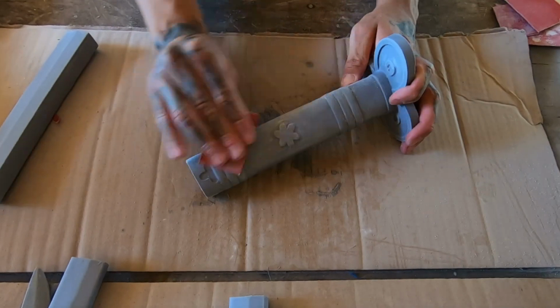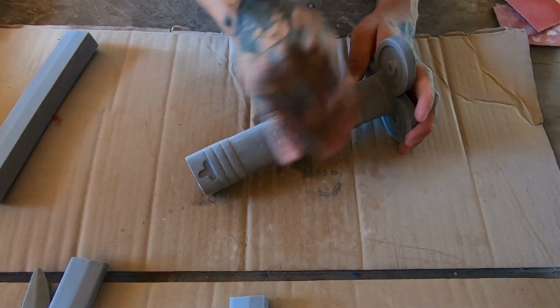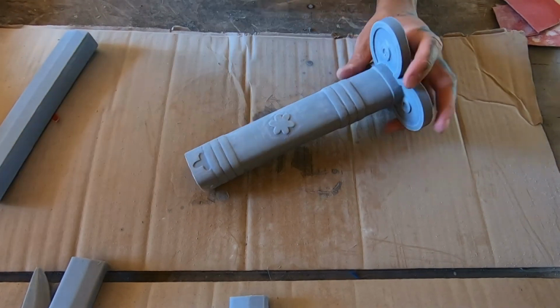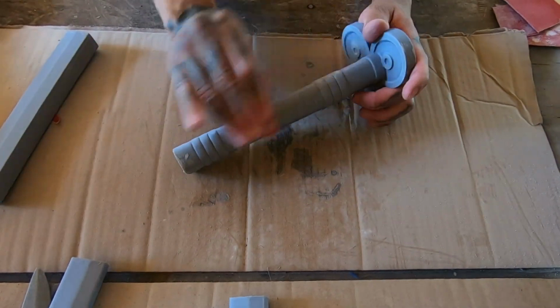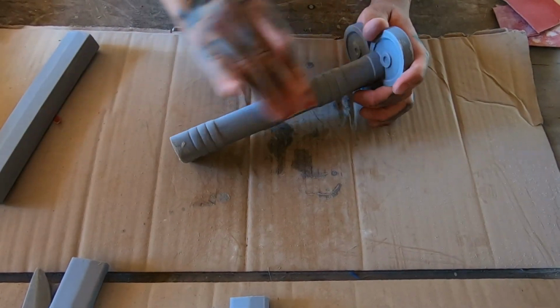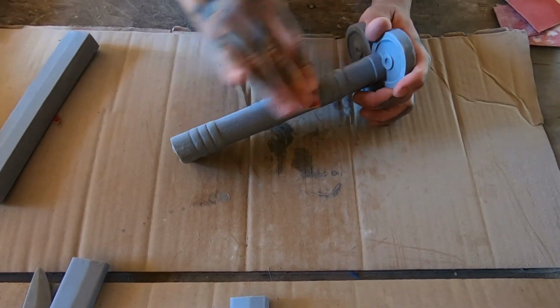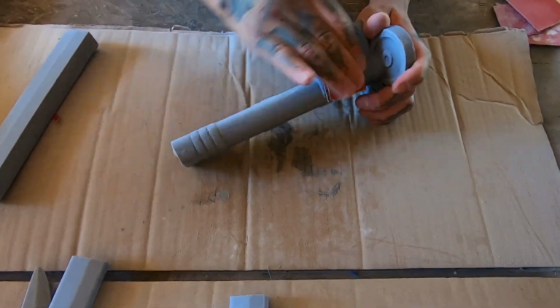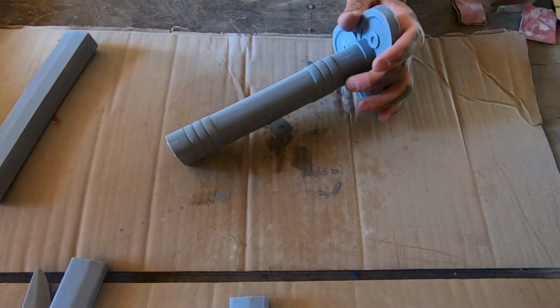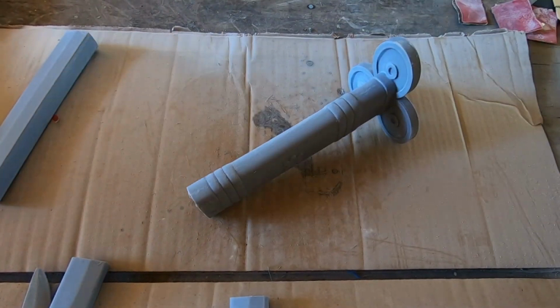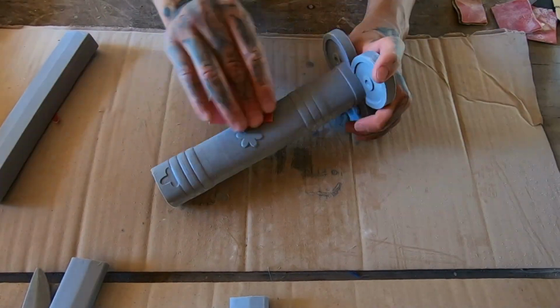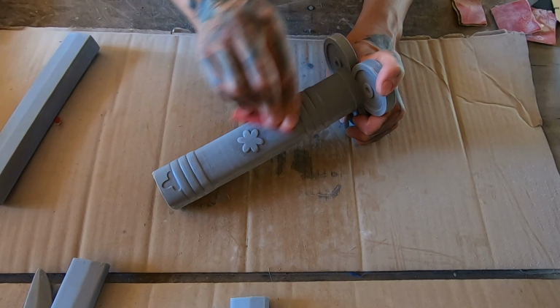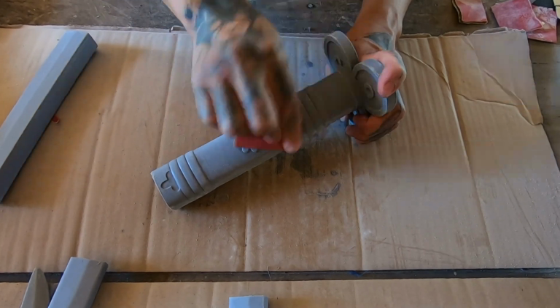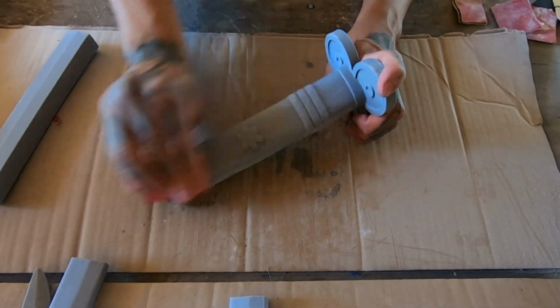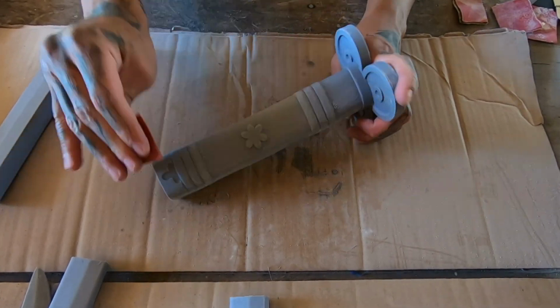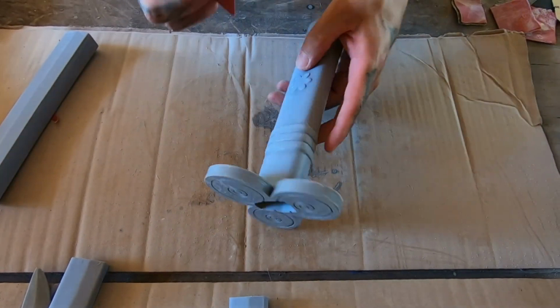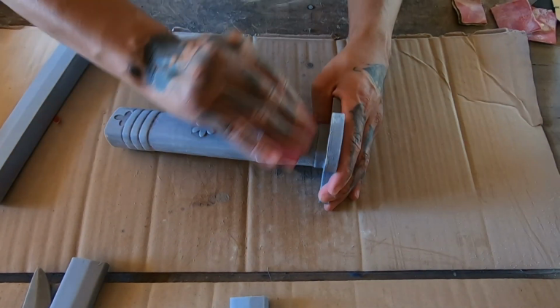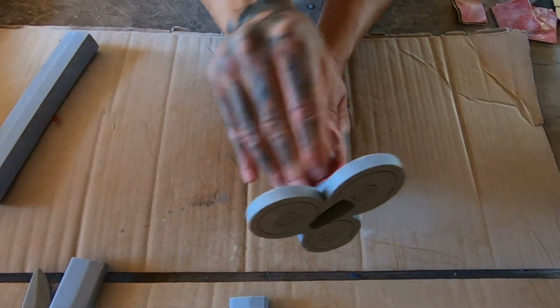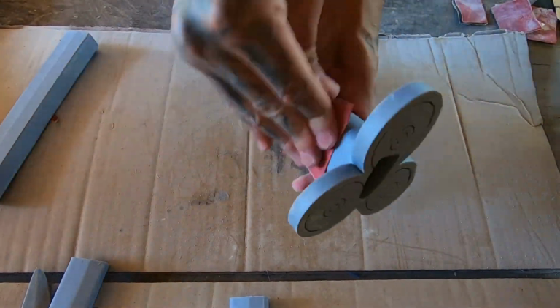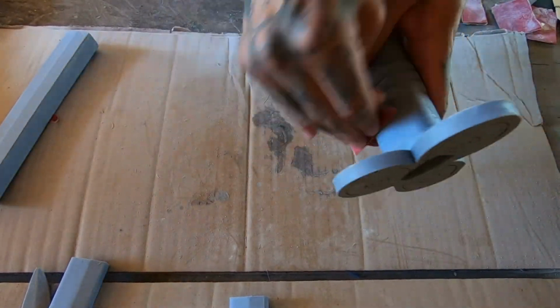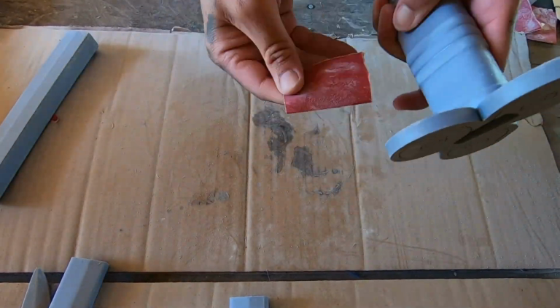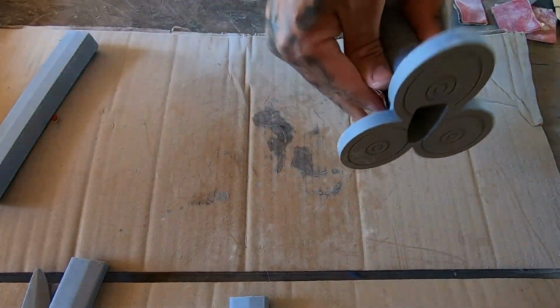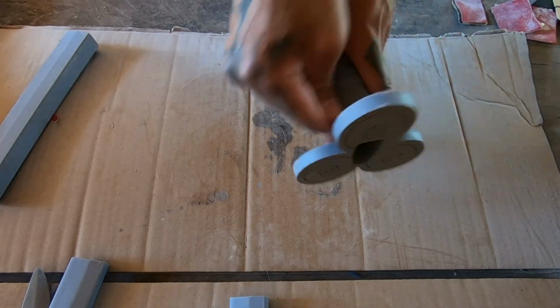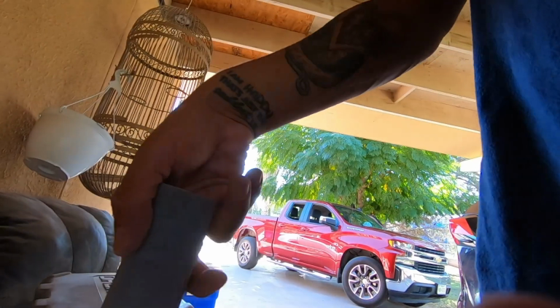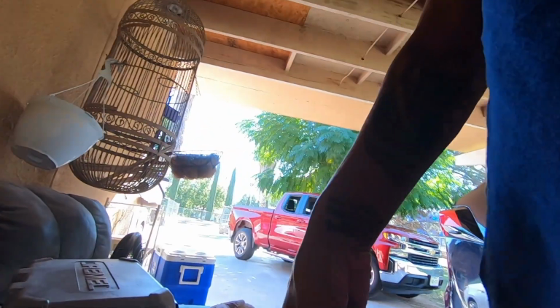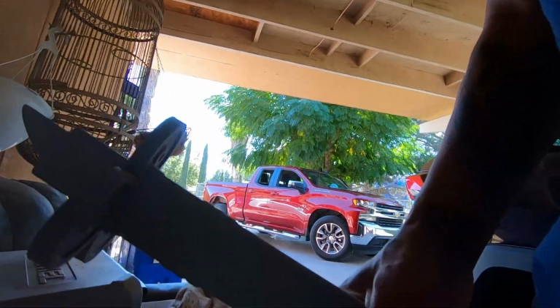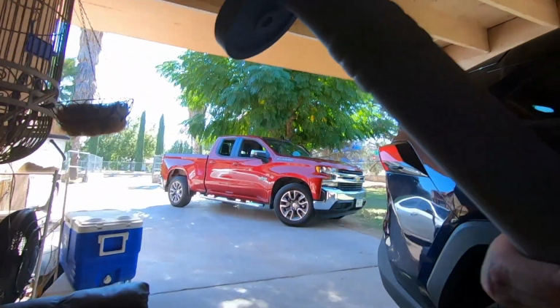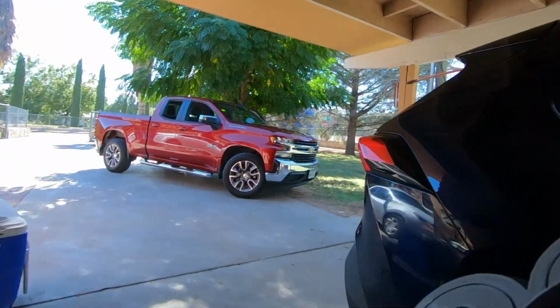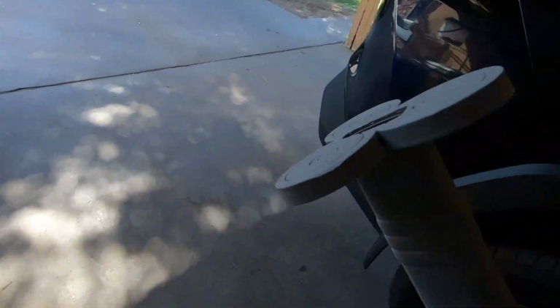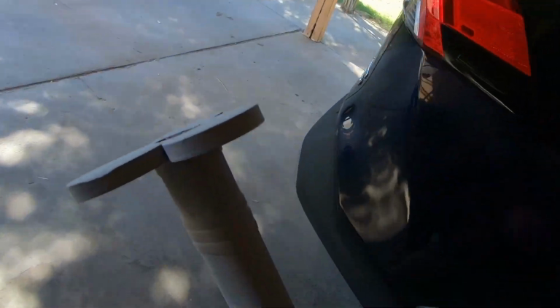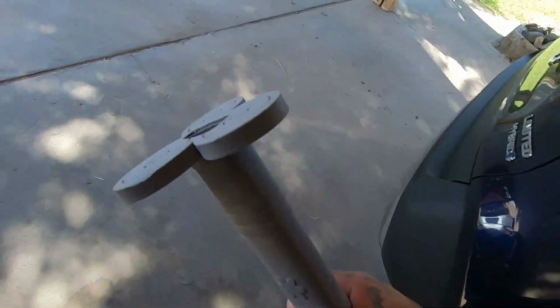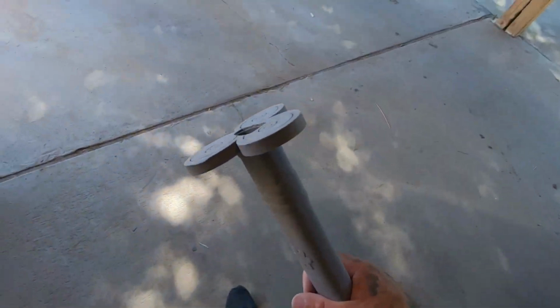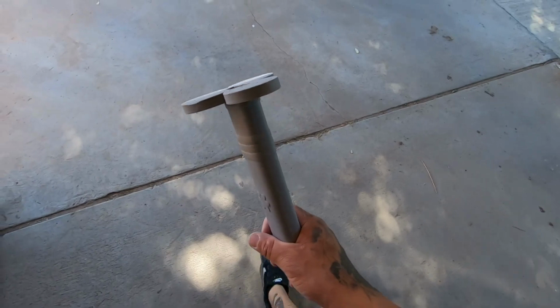Once it's cured, you're going to sand it down again. It is going to feel a little gooey, and that's what you're trying to get rid of. It should have already covered the layer lines, and you'll be able to see that once you're done sanding.